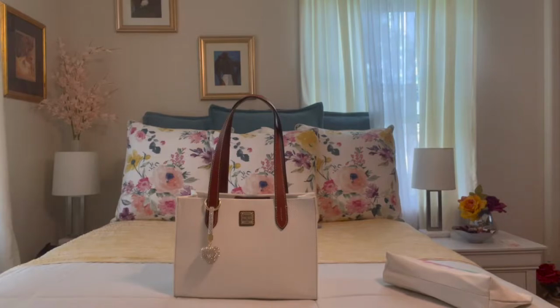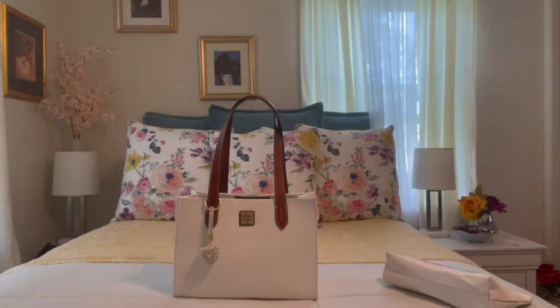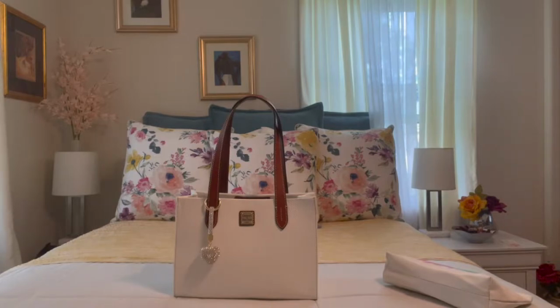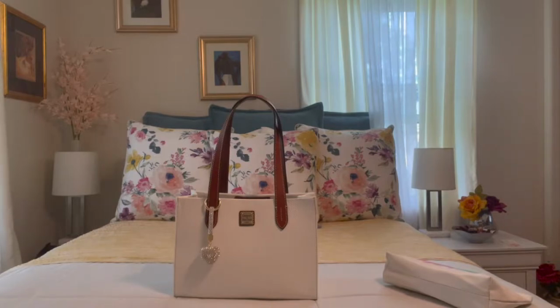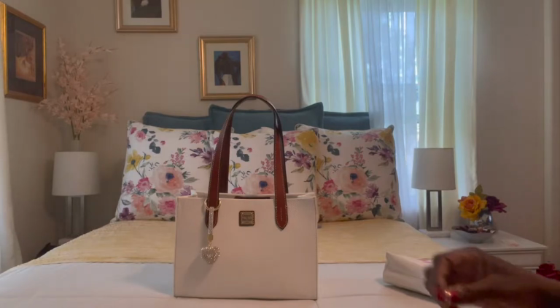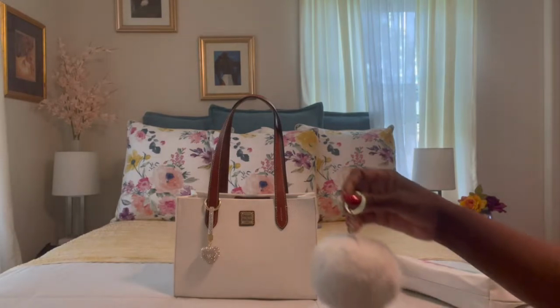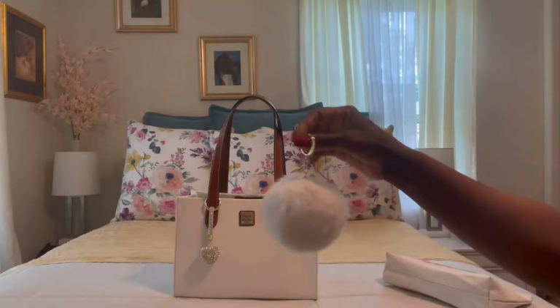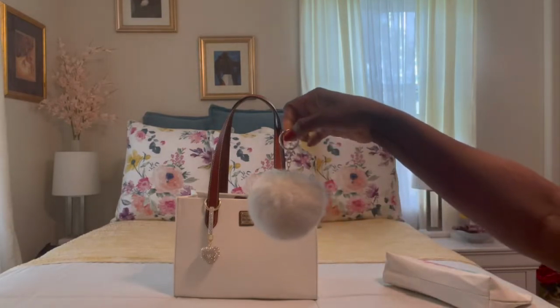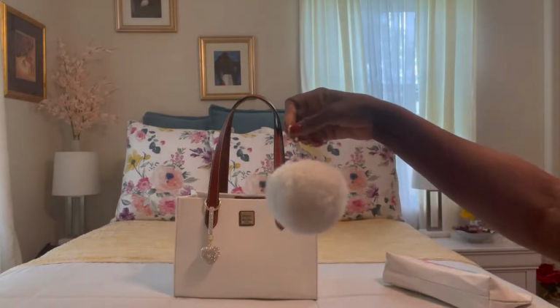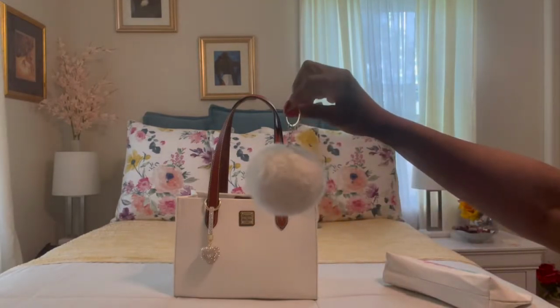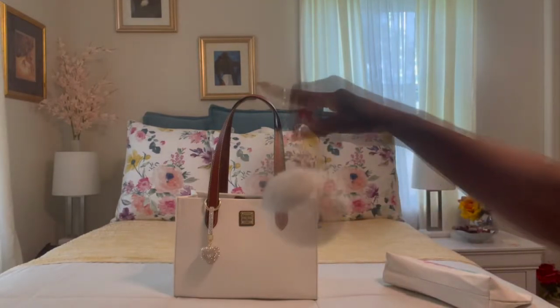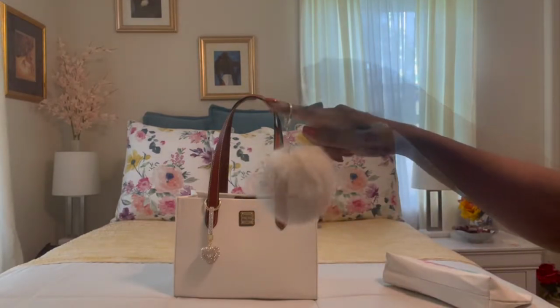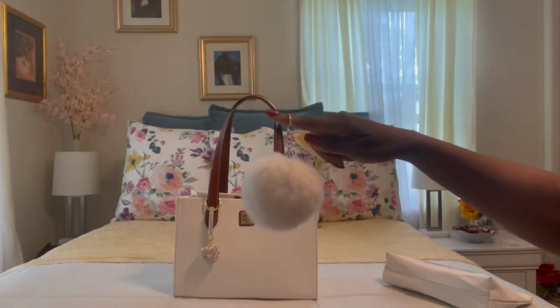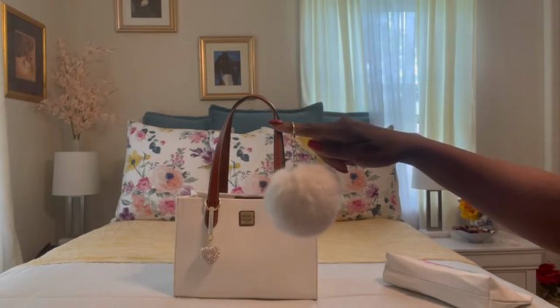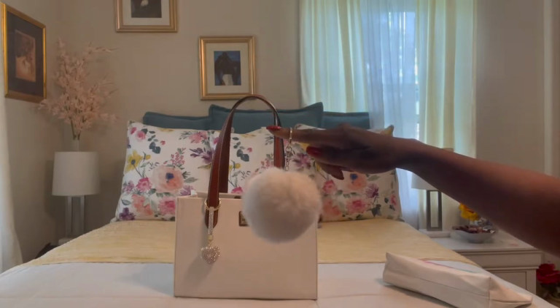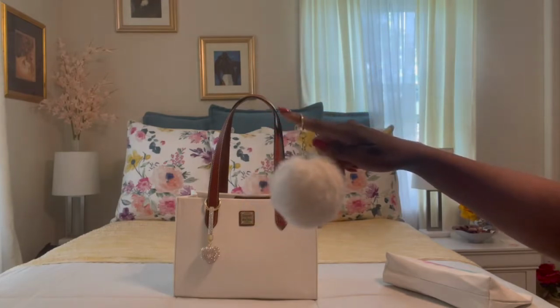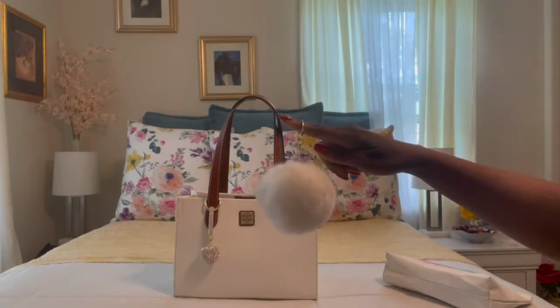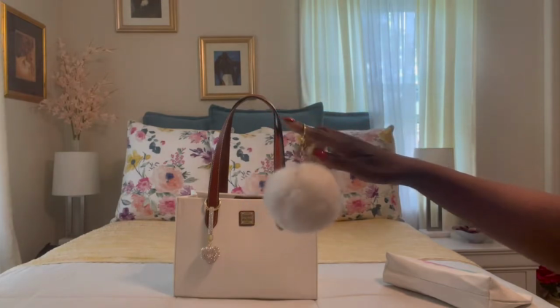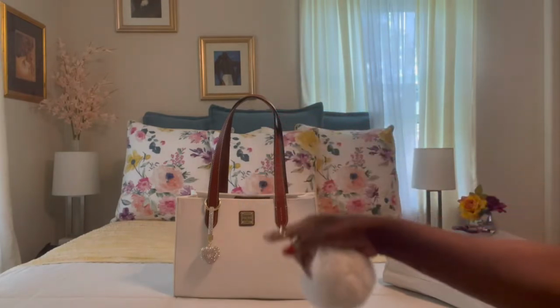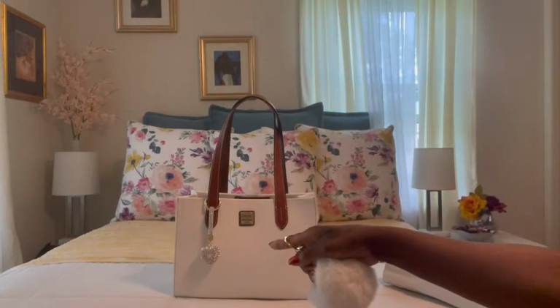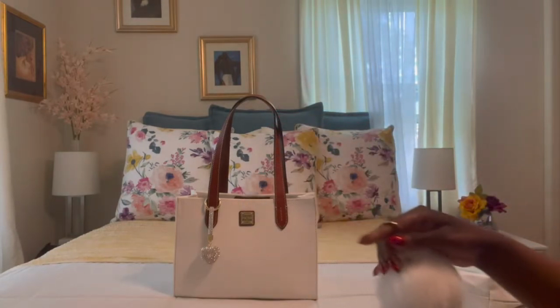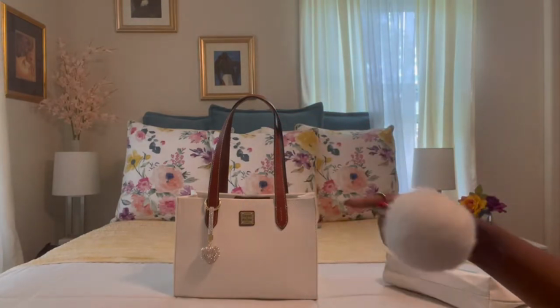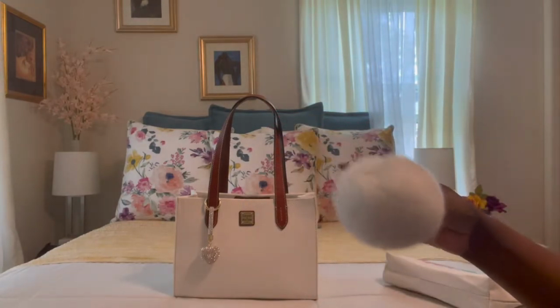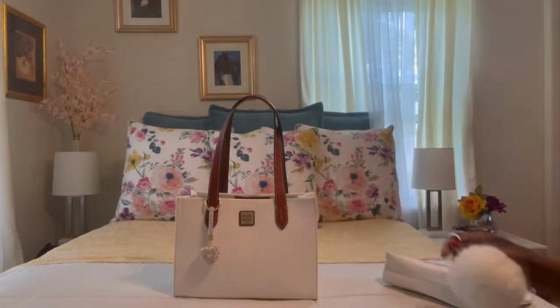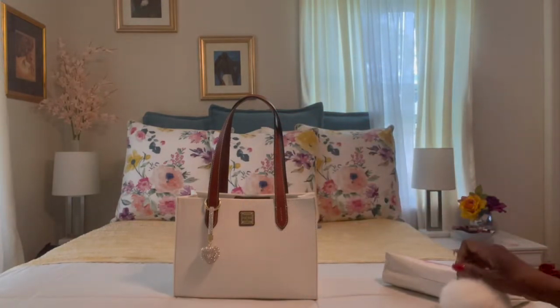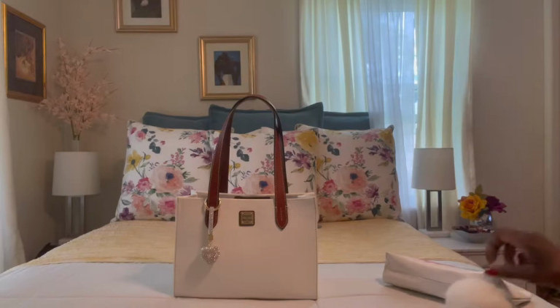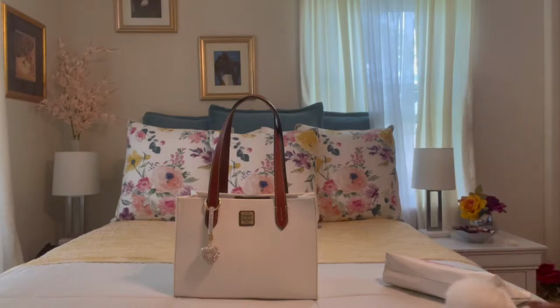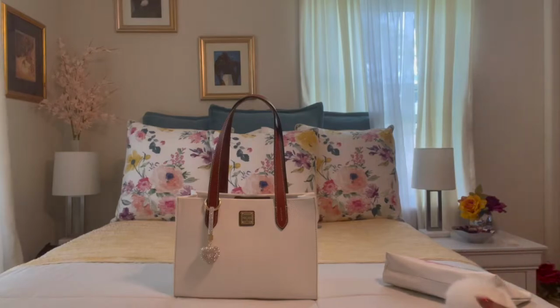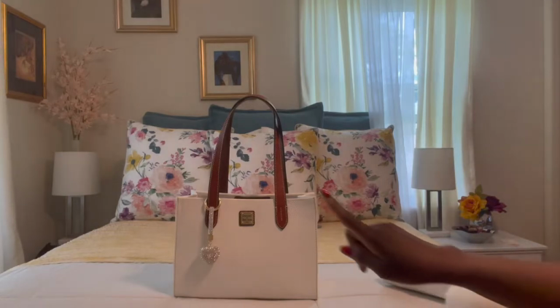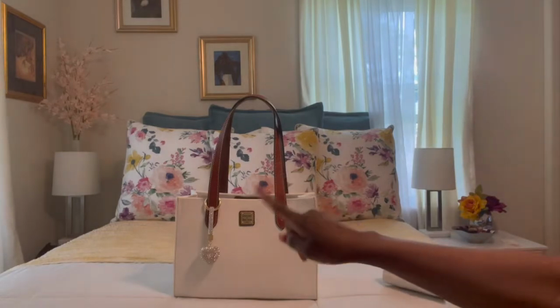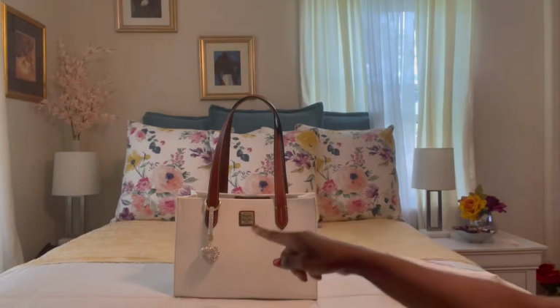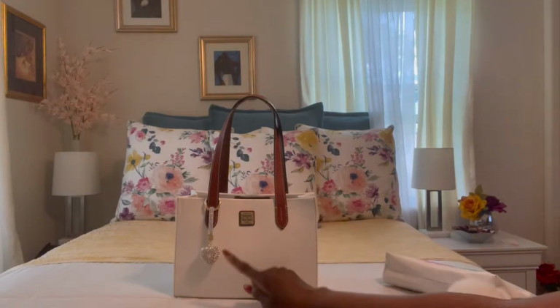As far as bag jewelry, I have one of my little favorite pom-poms here, but I decided I liked something else better so I didn't use this.